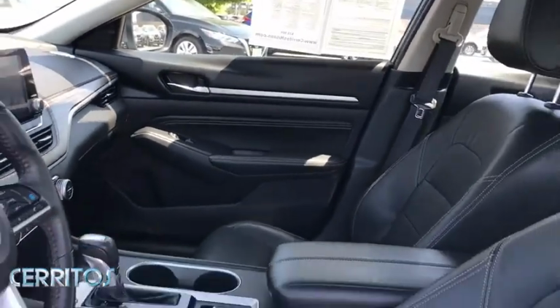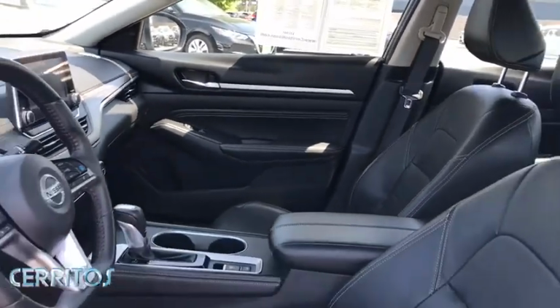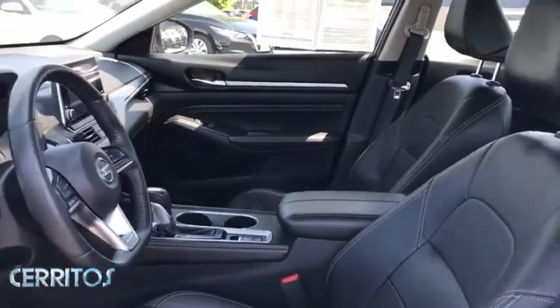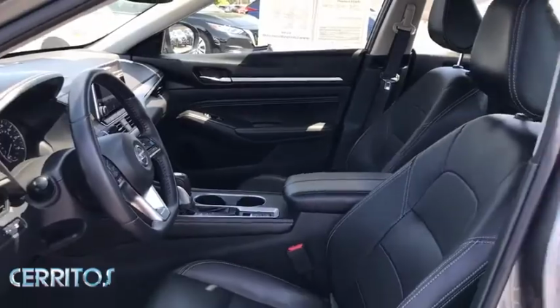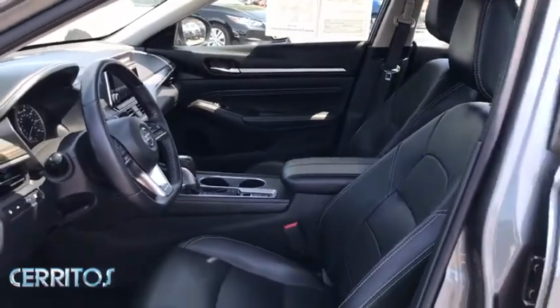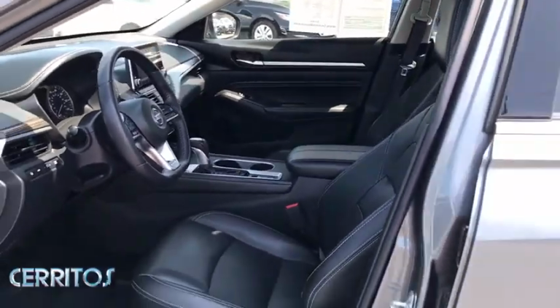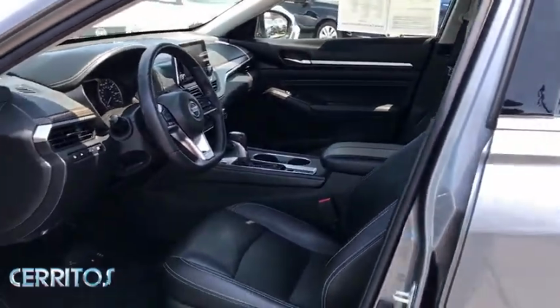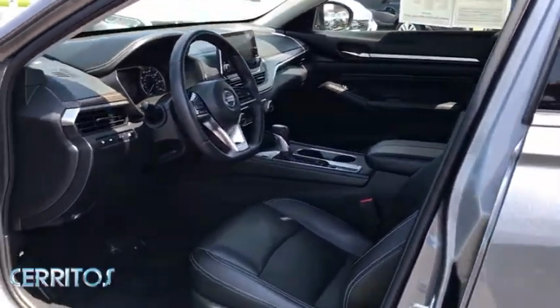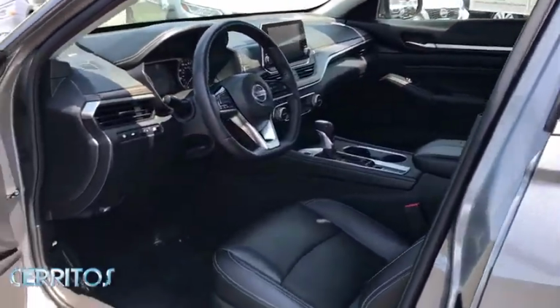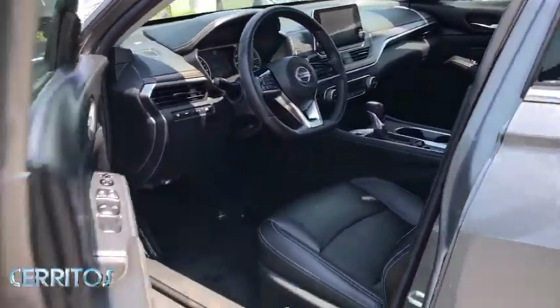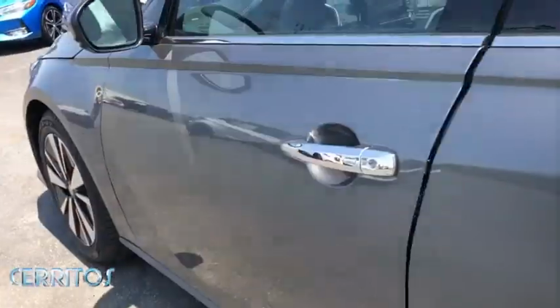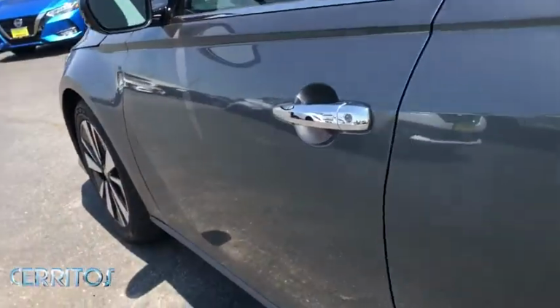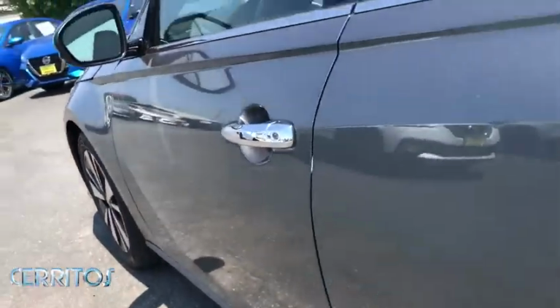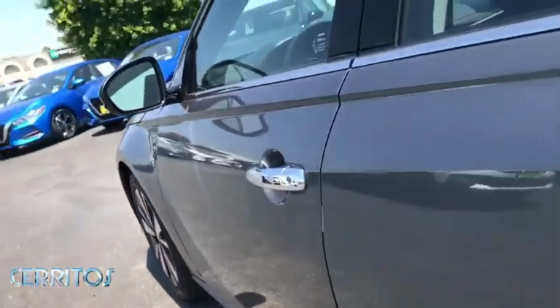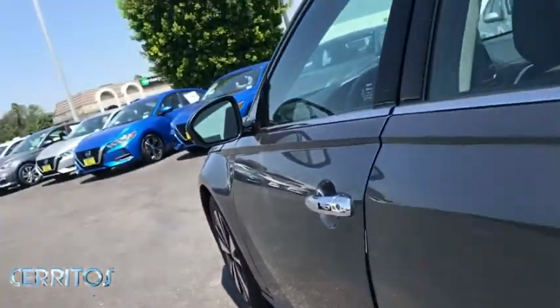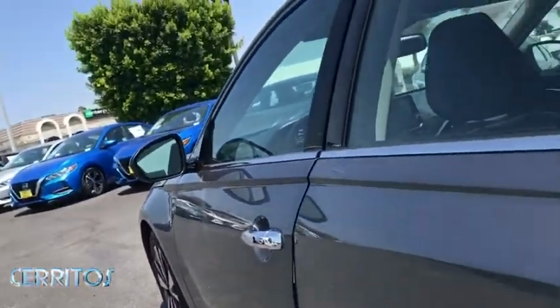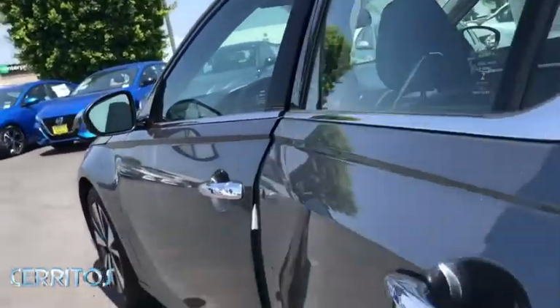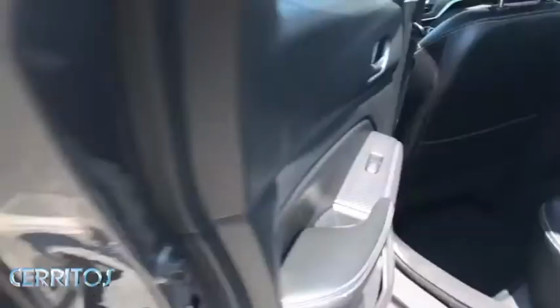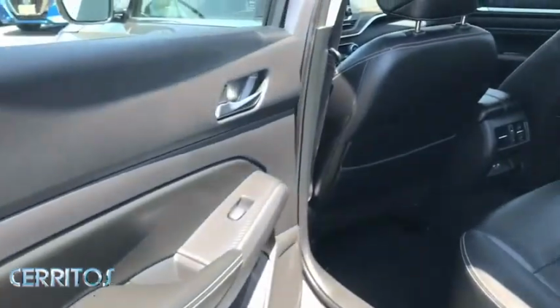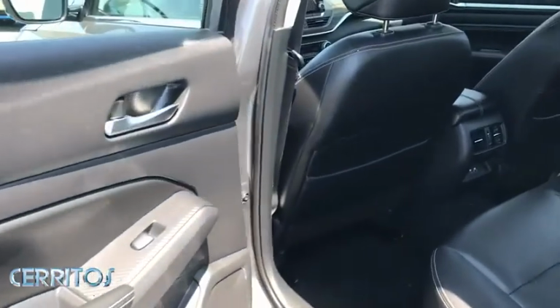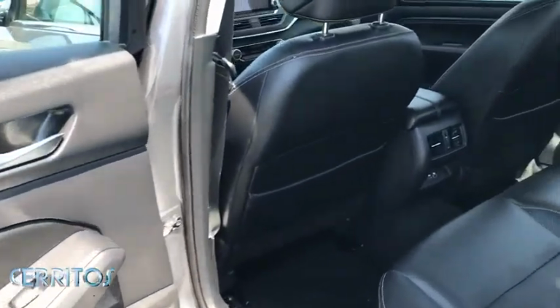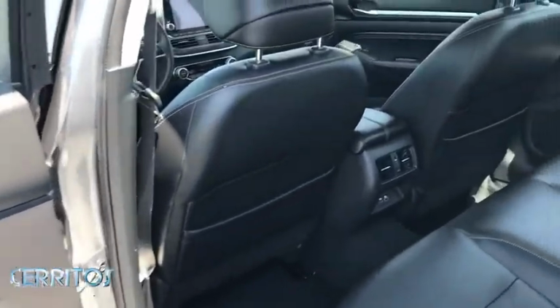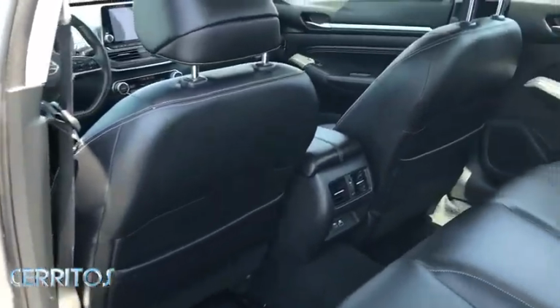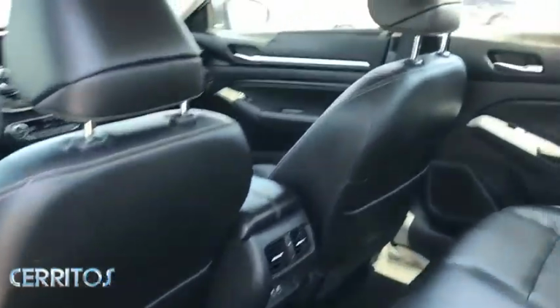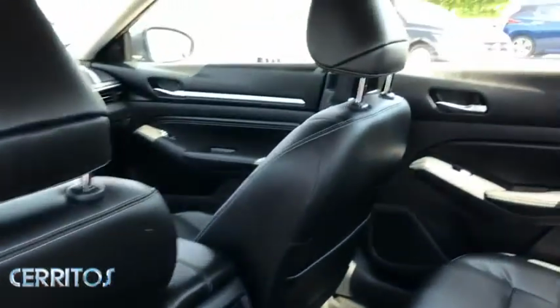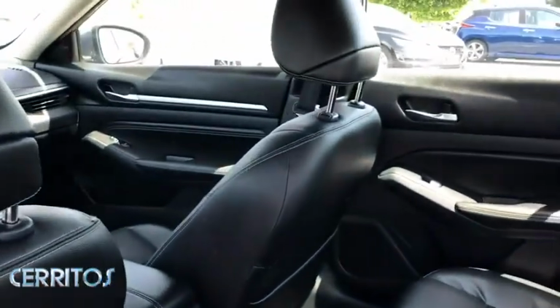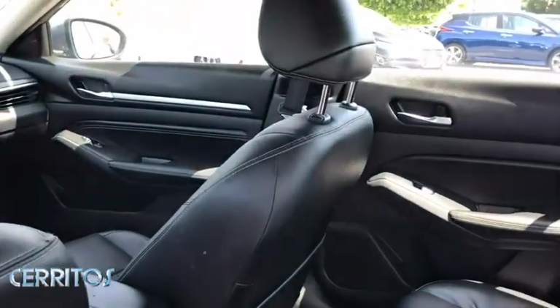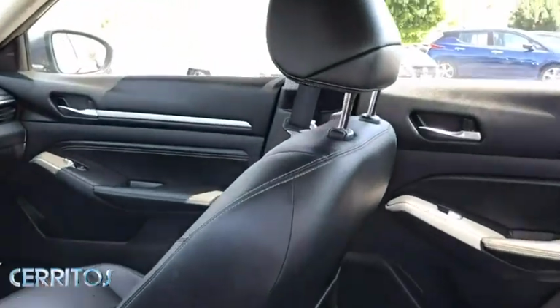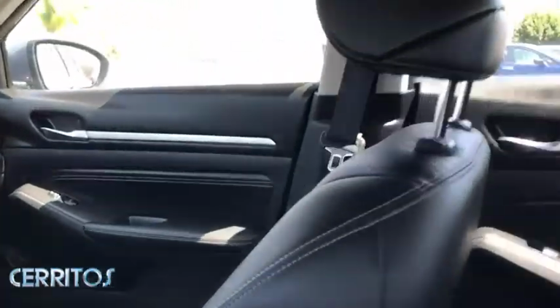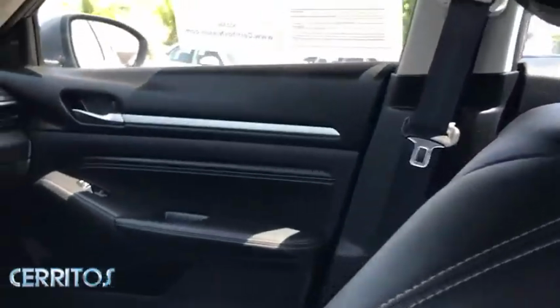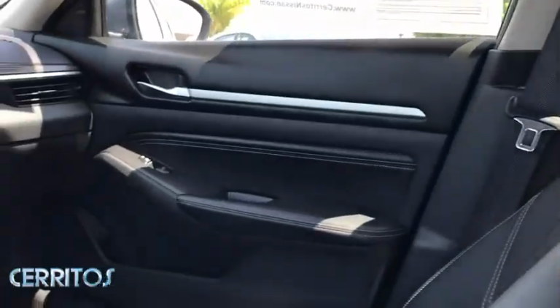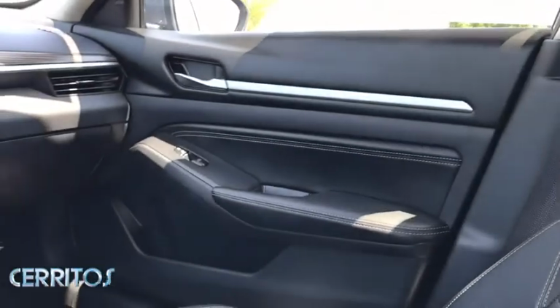This vehicle is Carfax certified one owner and qualifies for the Carfax buyback guarantee. A vehicle like this doesn't come along every day — come in and get it before someone else does.